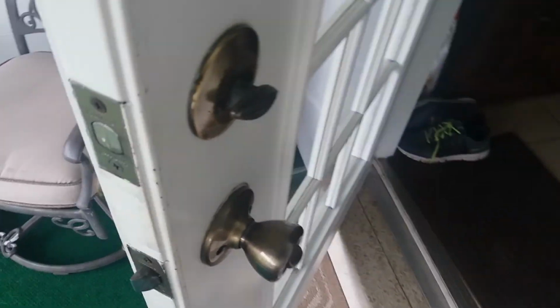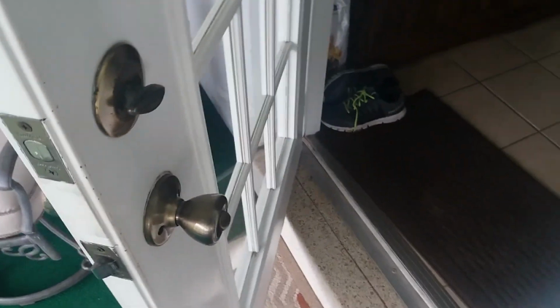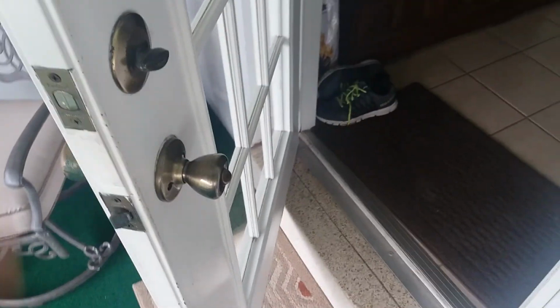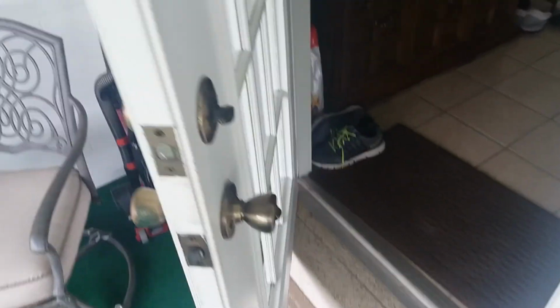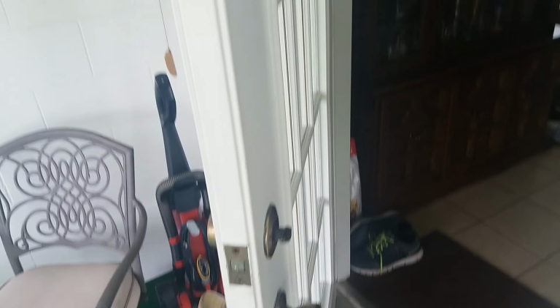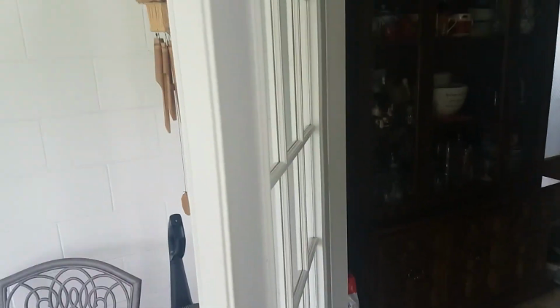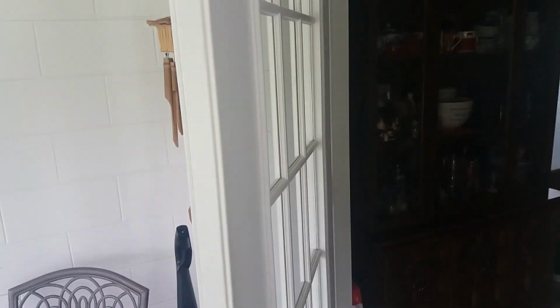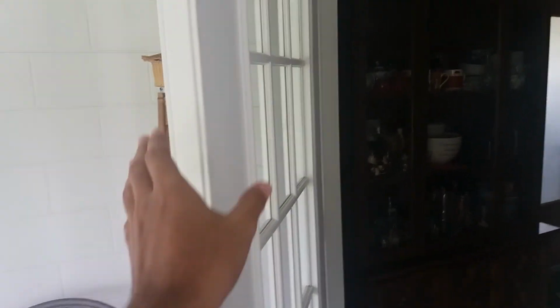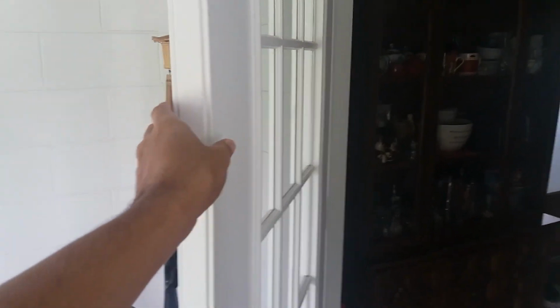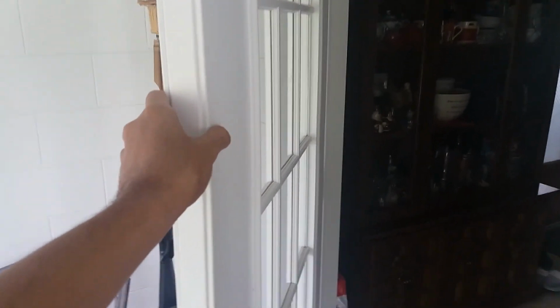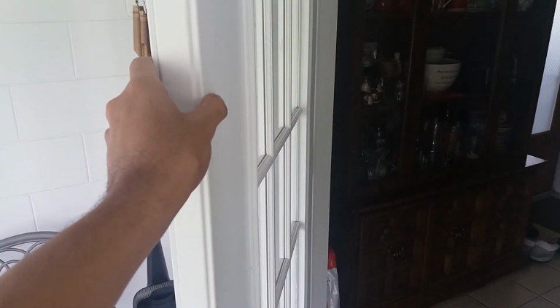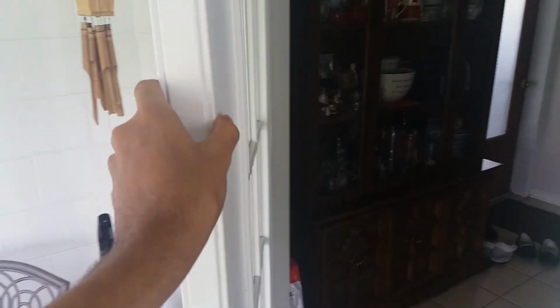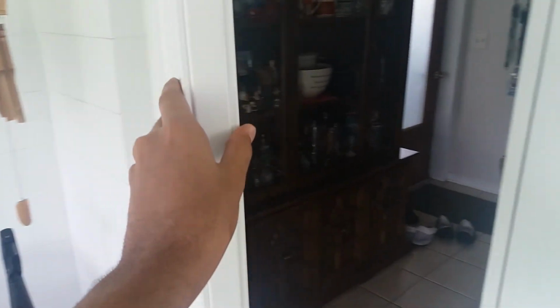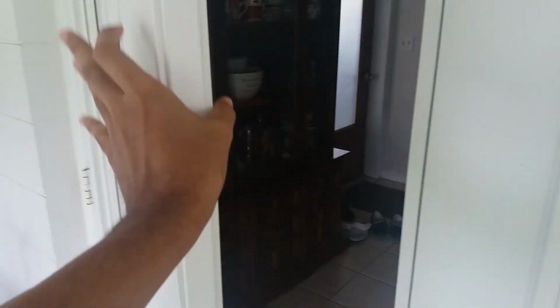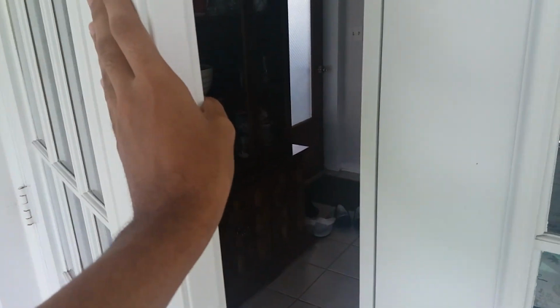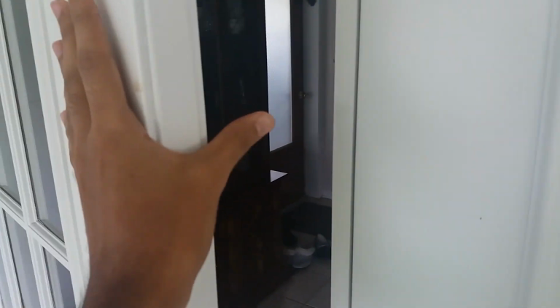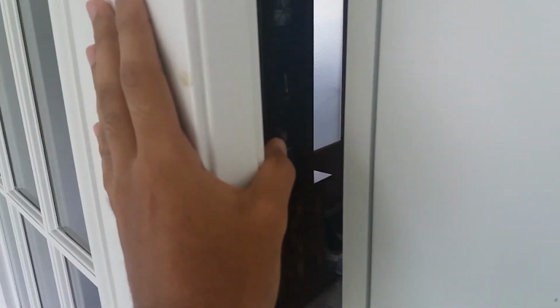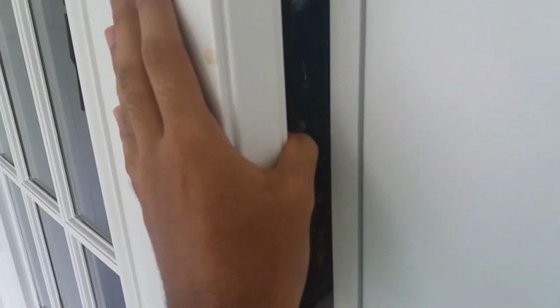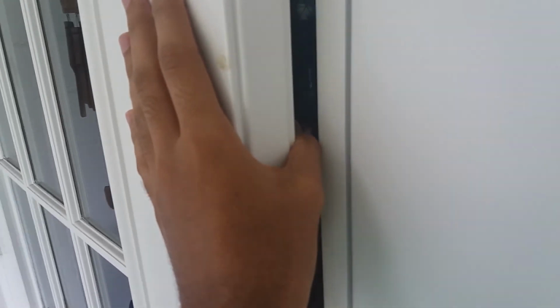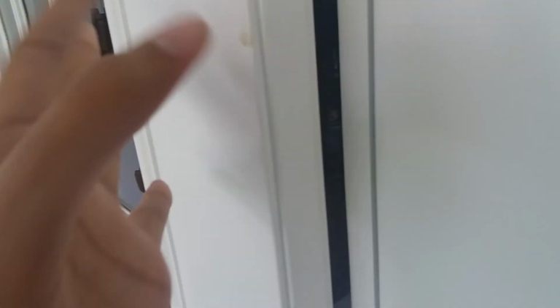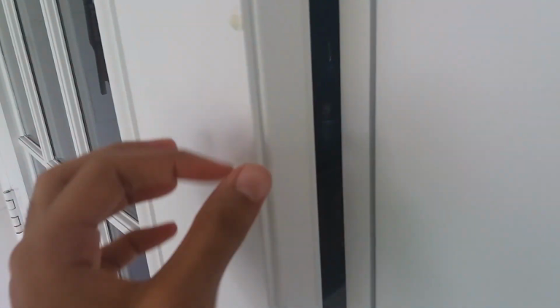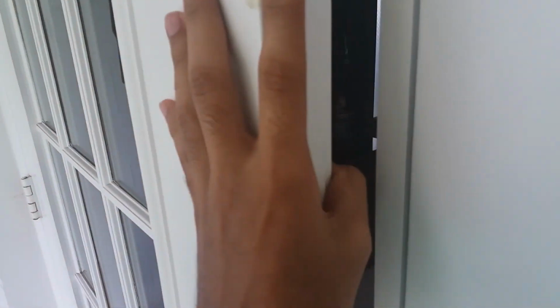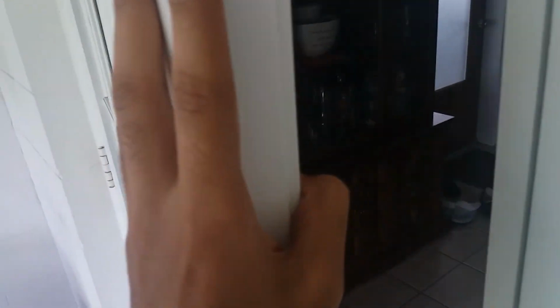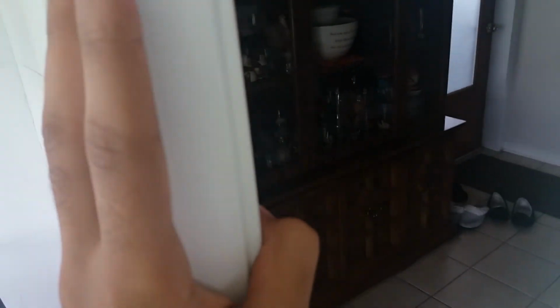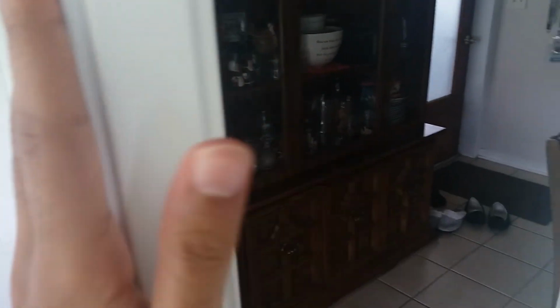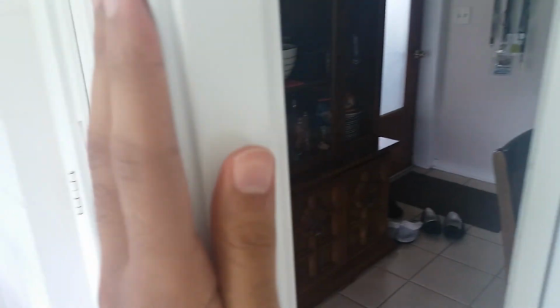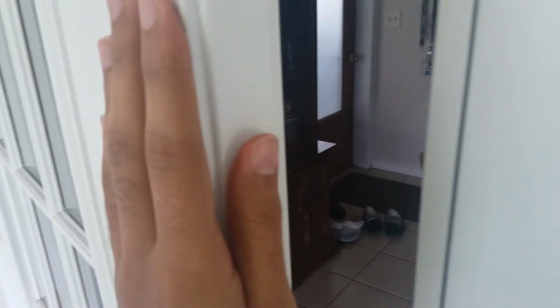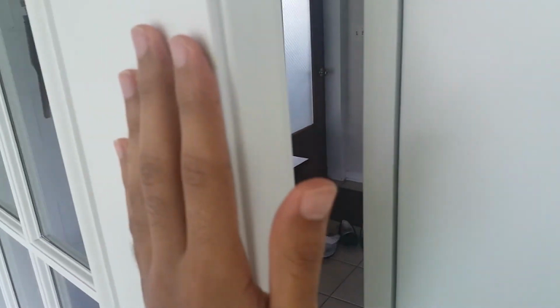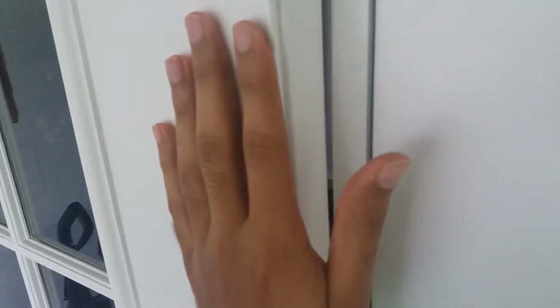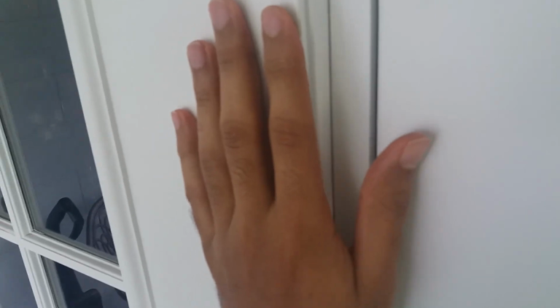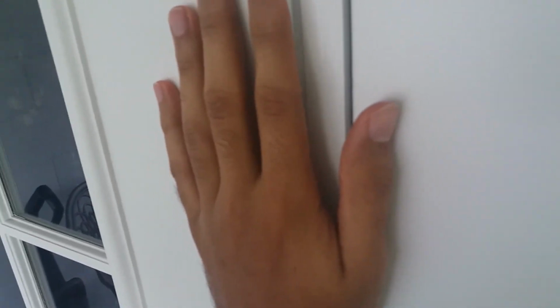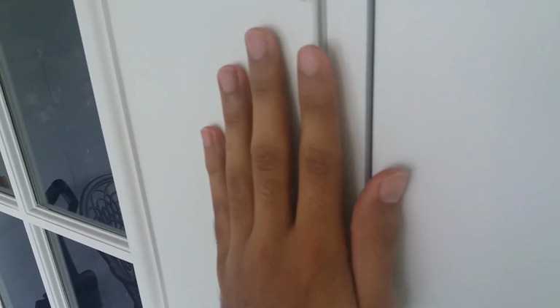Now to close it, you need to carefully grab the top of it, or you can just slide. Don't be careful — you don't want to put your fingers right between it. Ouch! Just slowly close it. Beautiful.